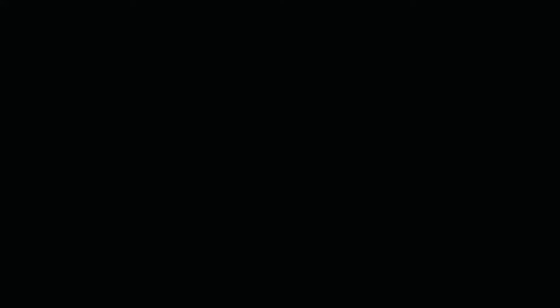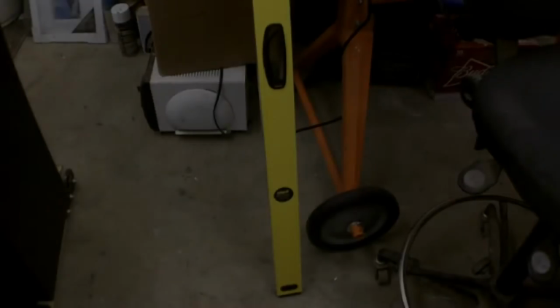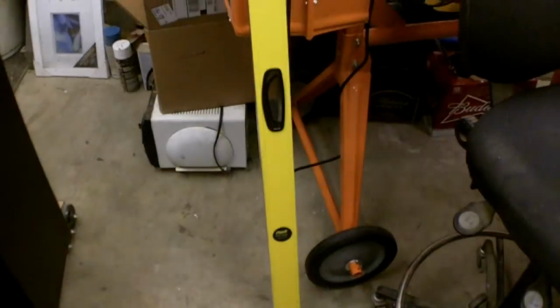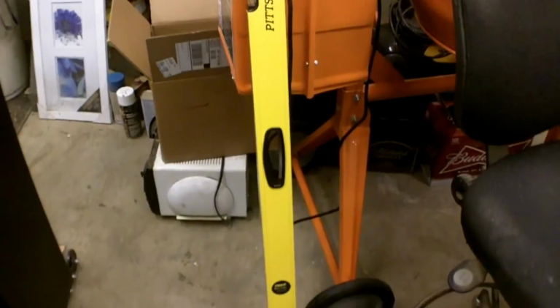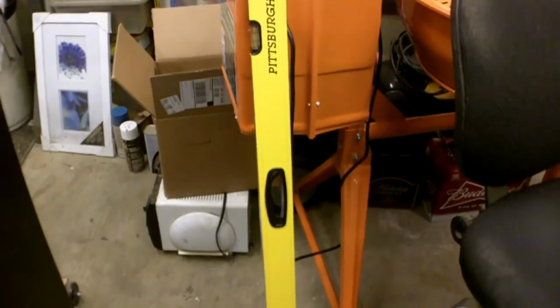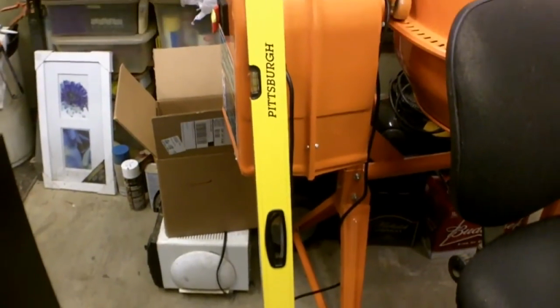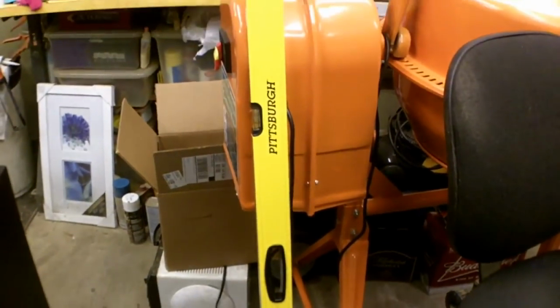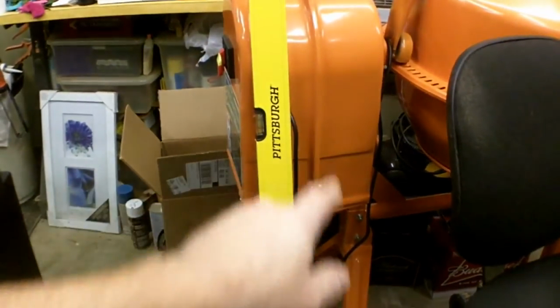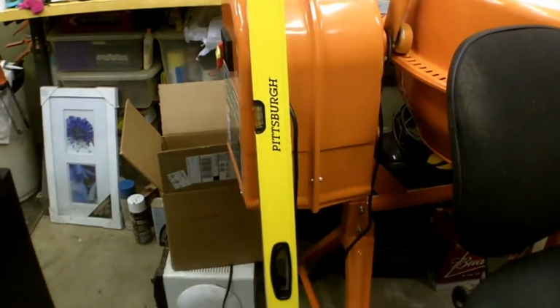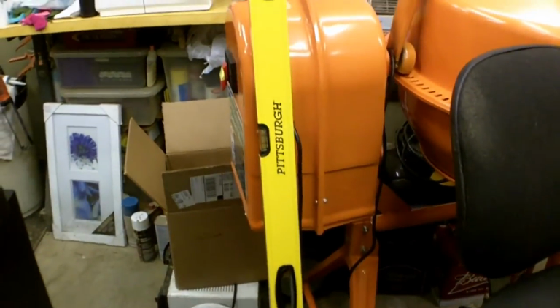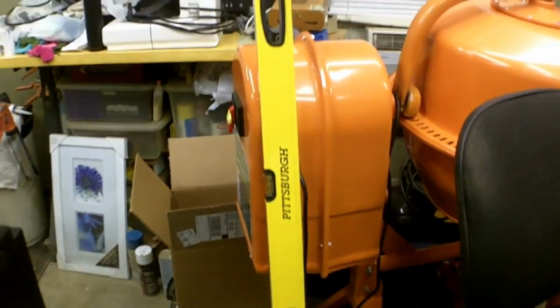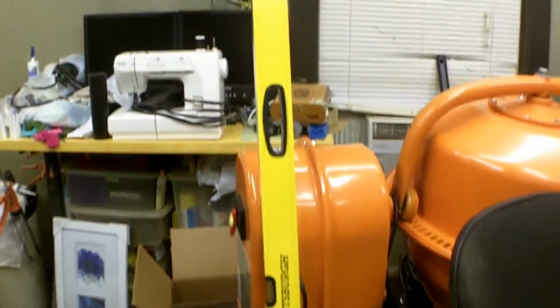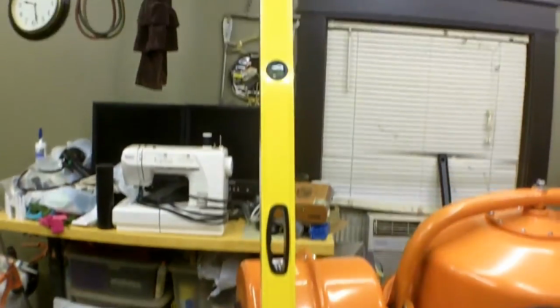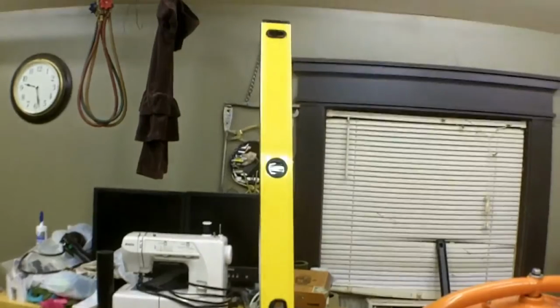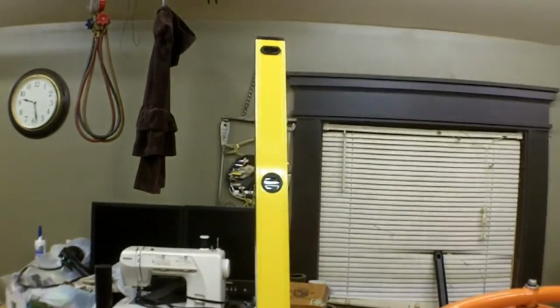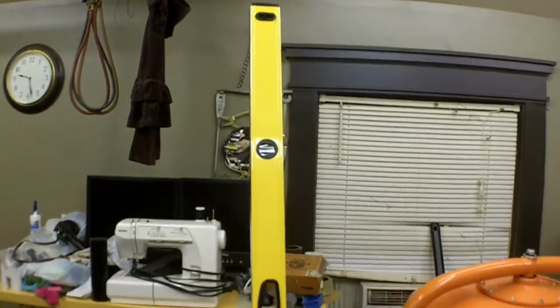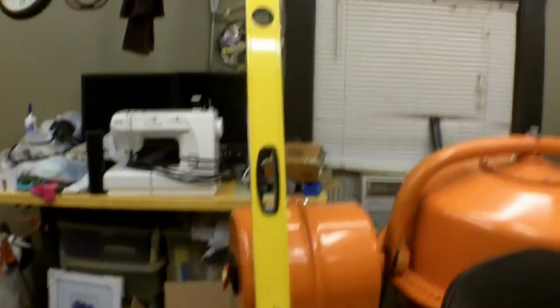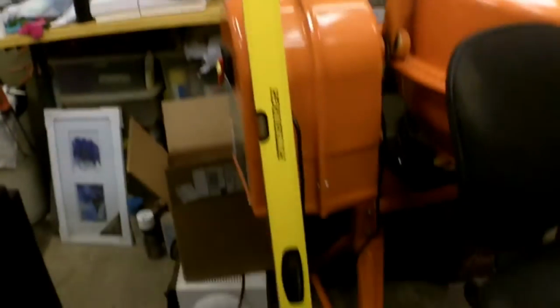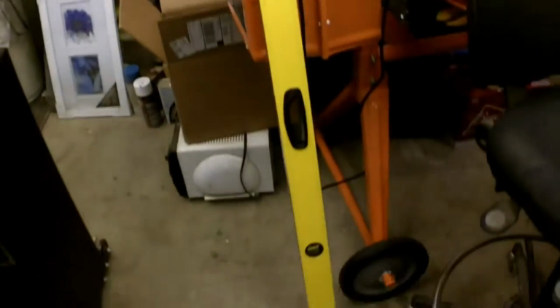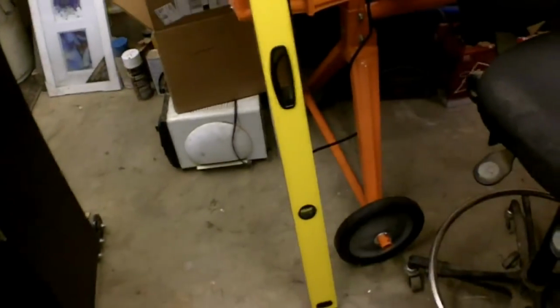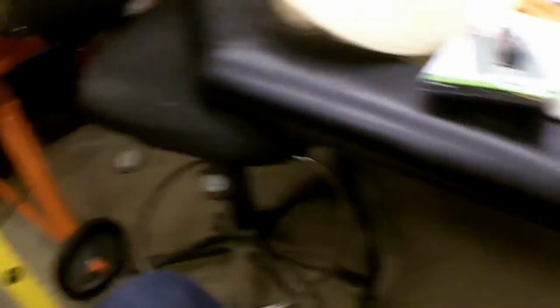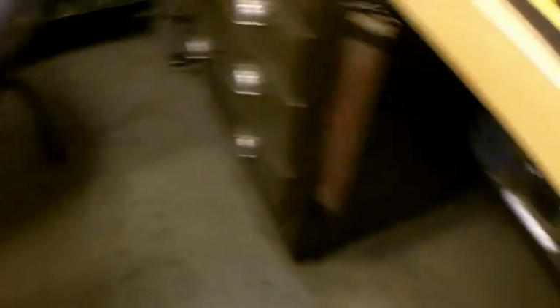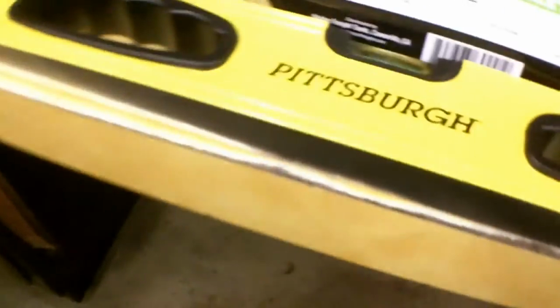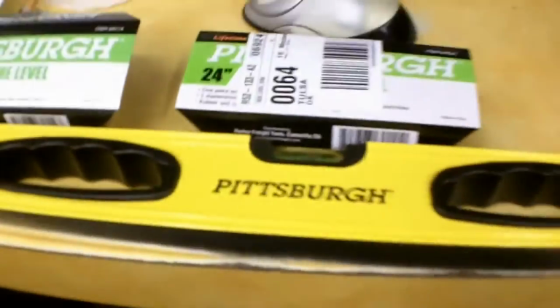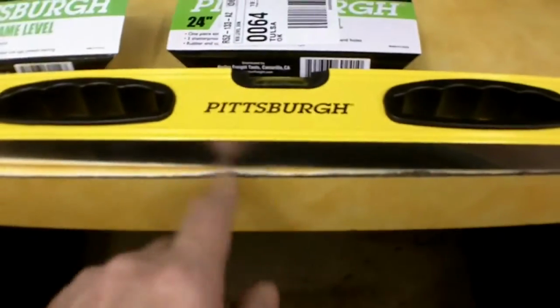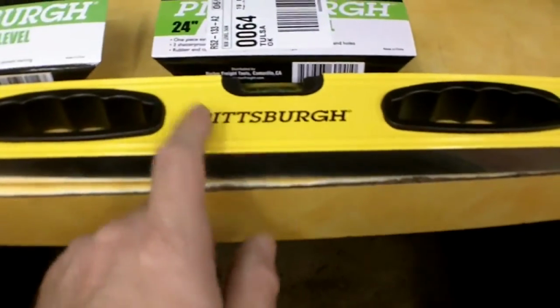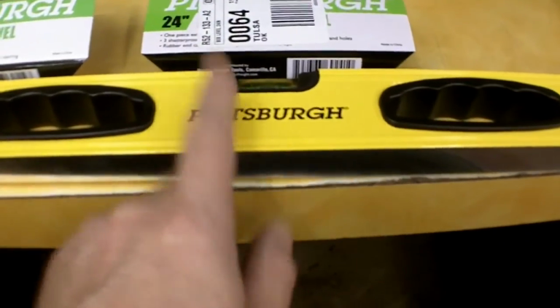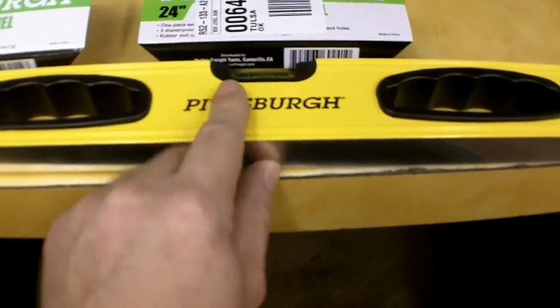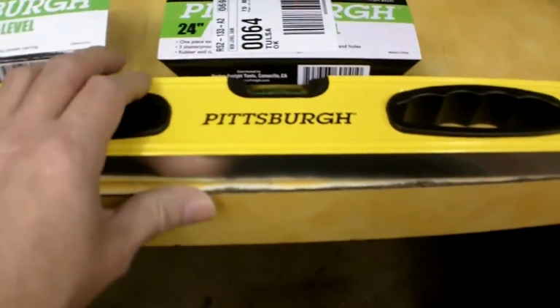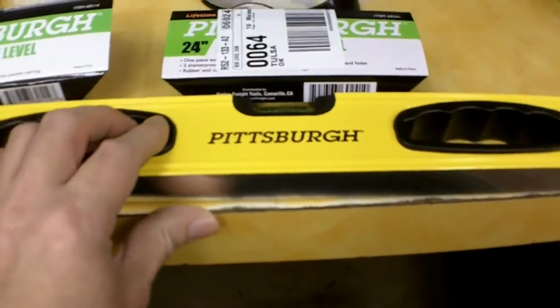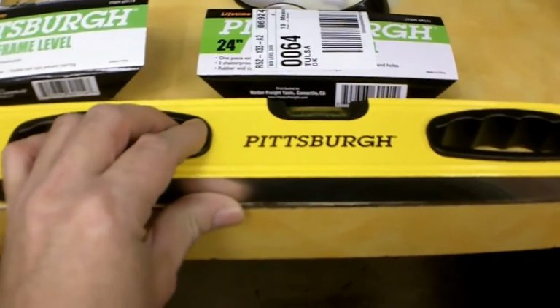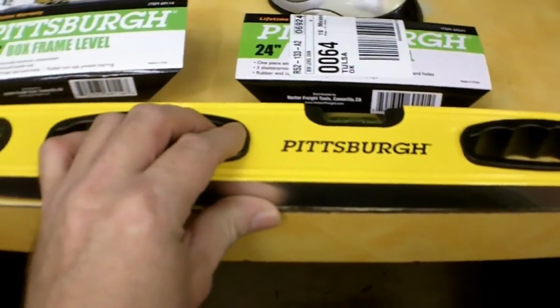Hello everybody. I'm going to do a review on two box frame levels from Harbor Freight — a 72-inch model, or six foot, and a 24-inch model, or two foot.